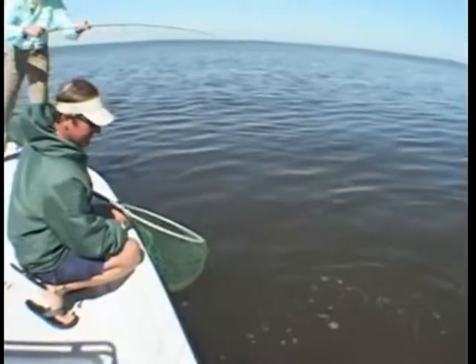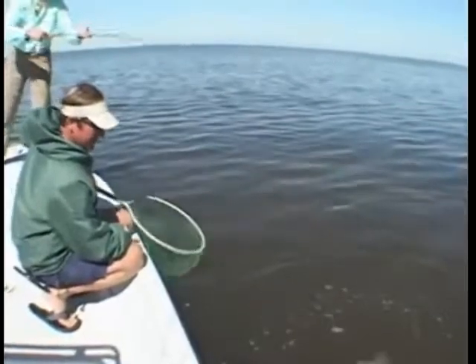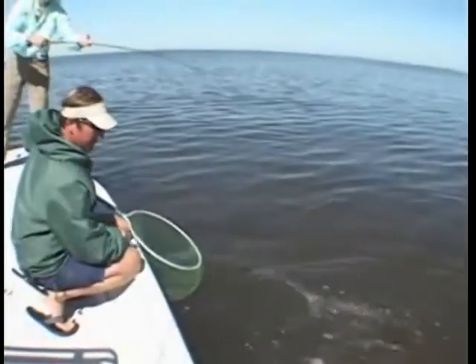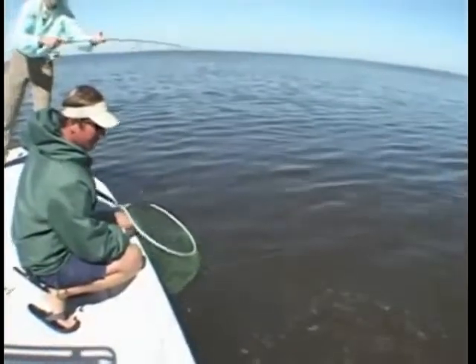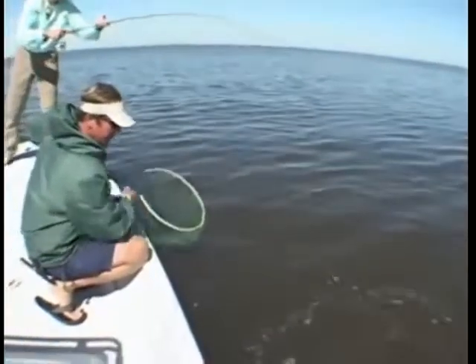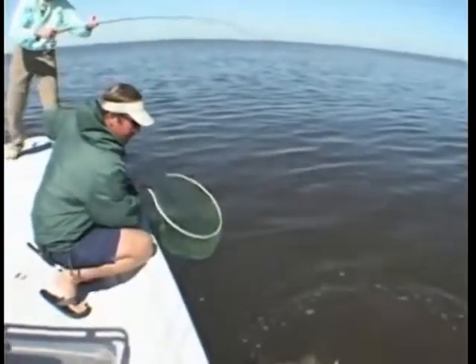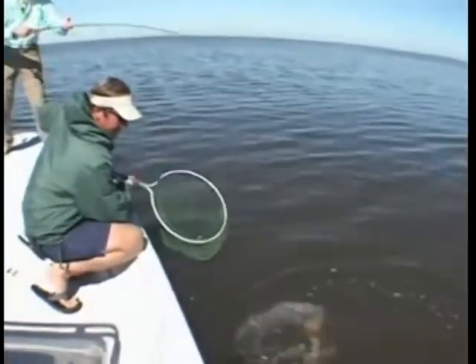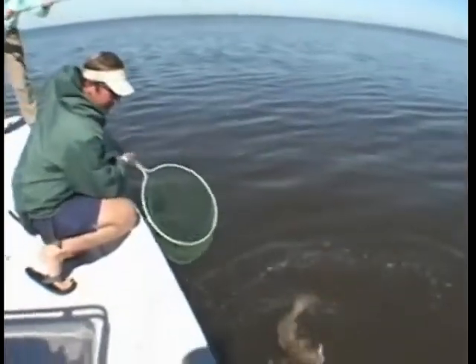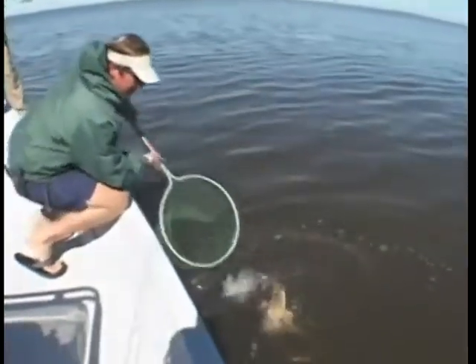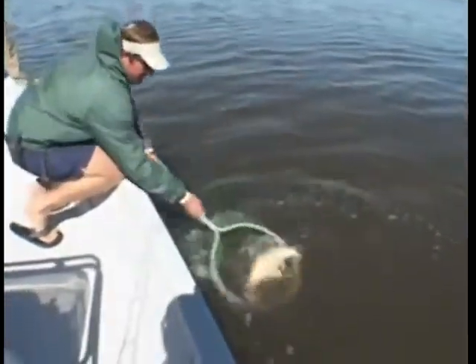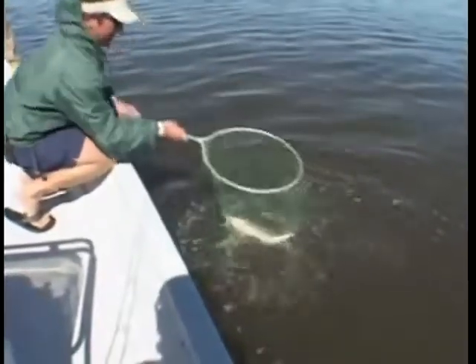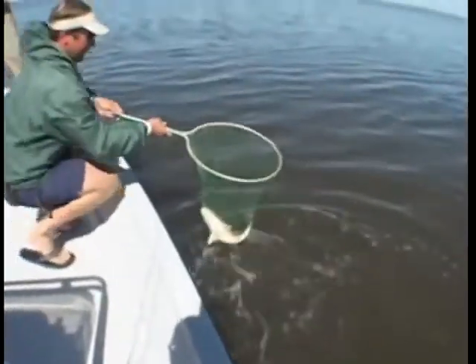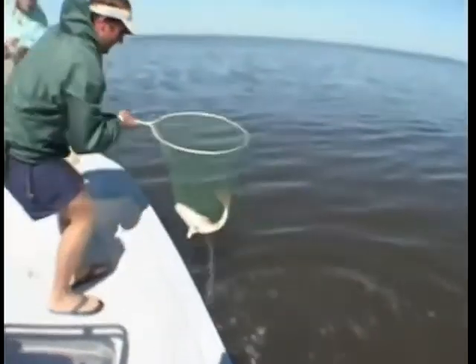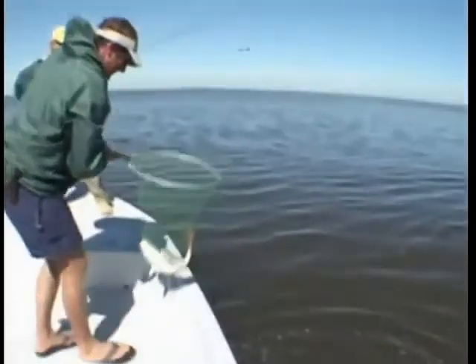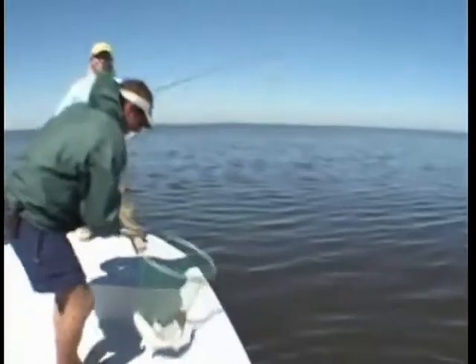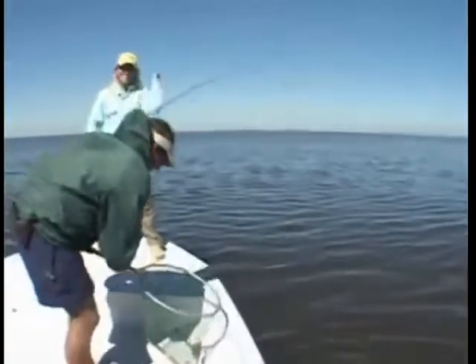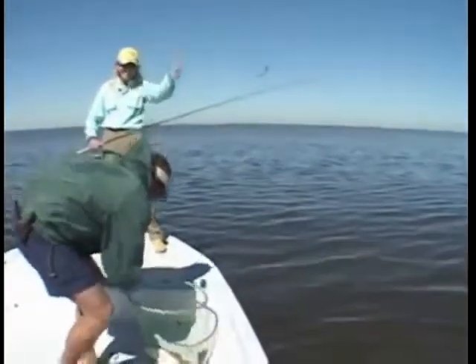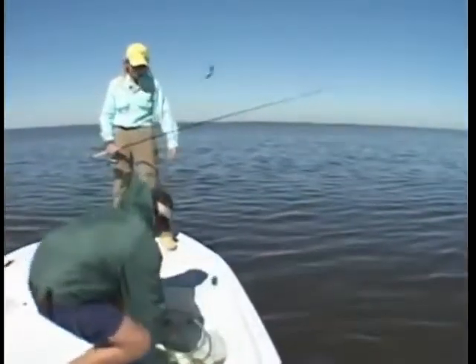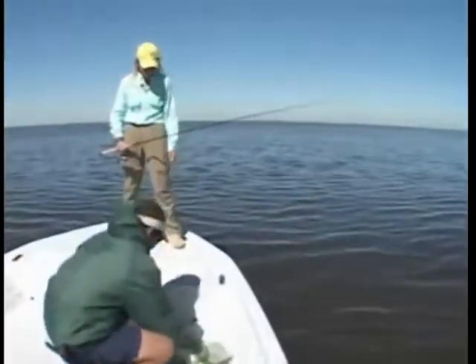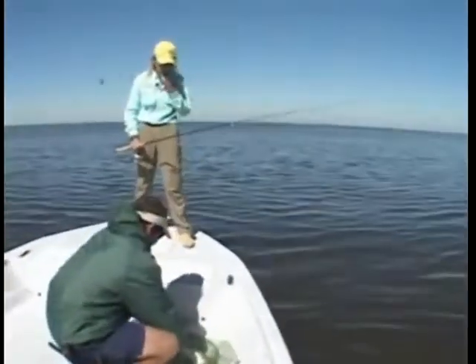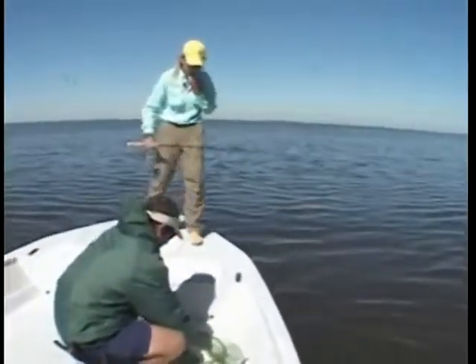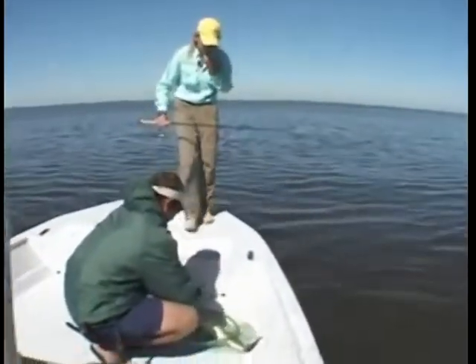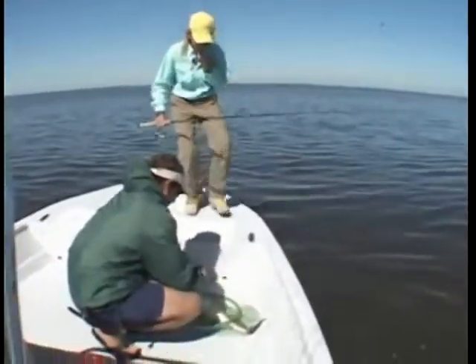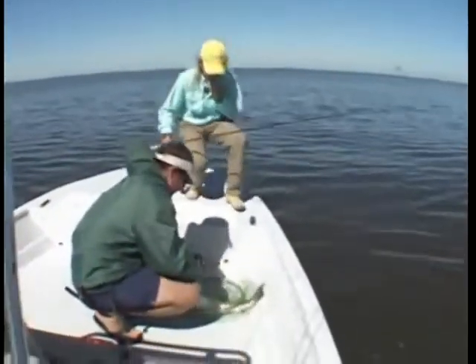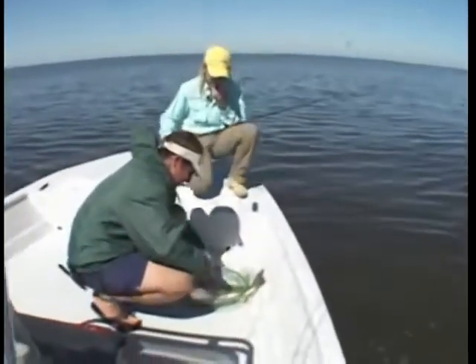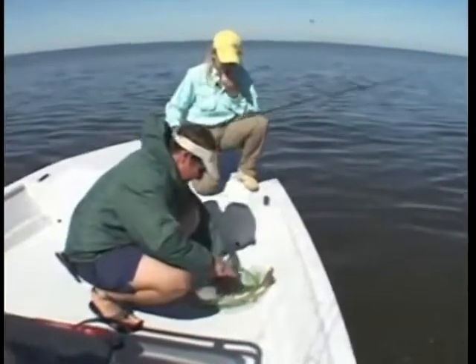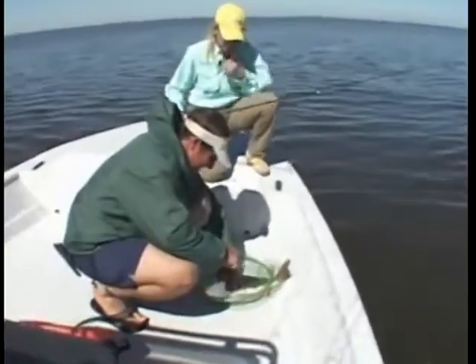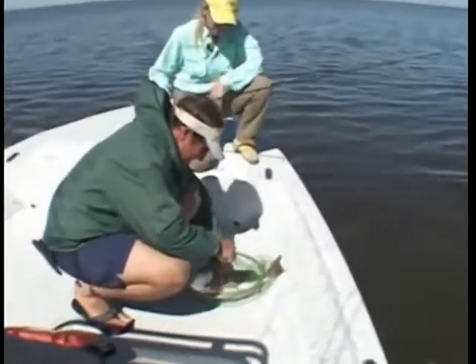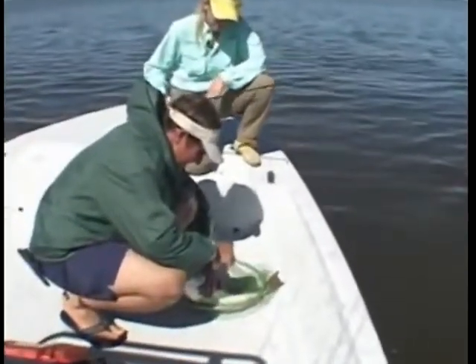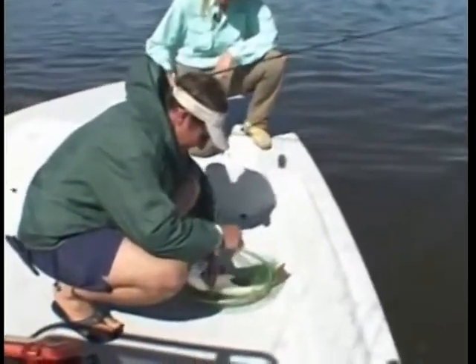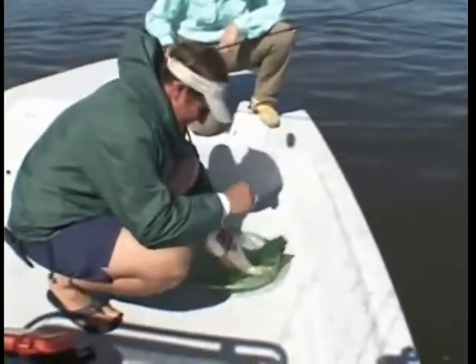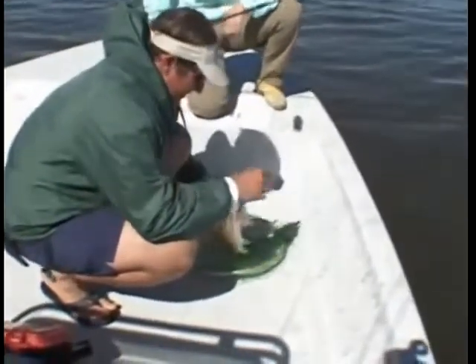Pretty fish — see how pretty he is over here in the bay? Woo! That's awesome. That's the prettiest fish I've seen. Look how gold he is.